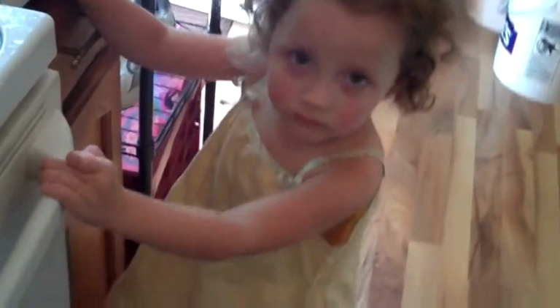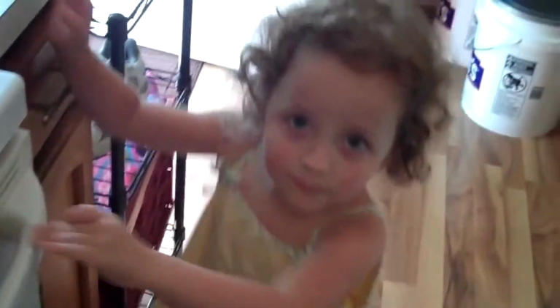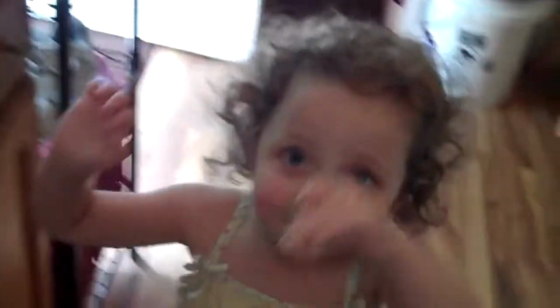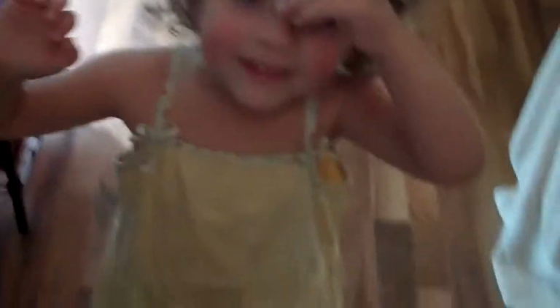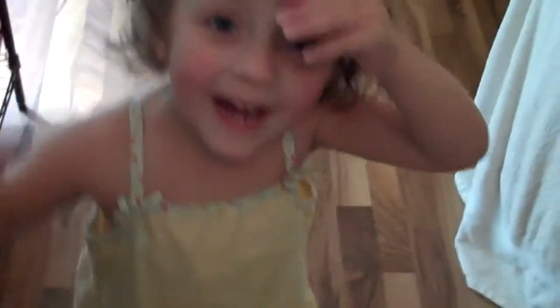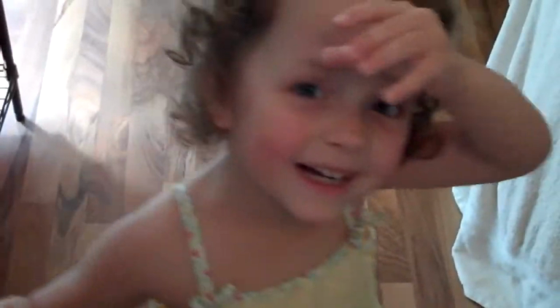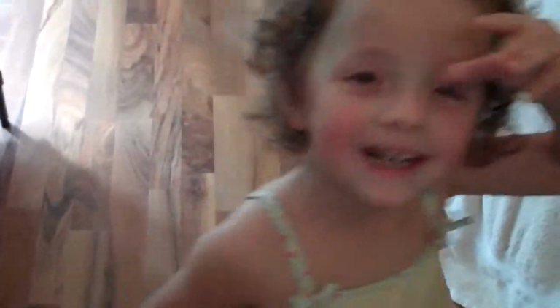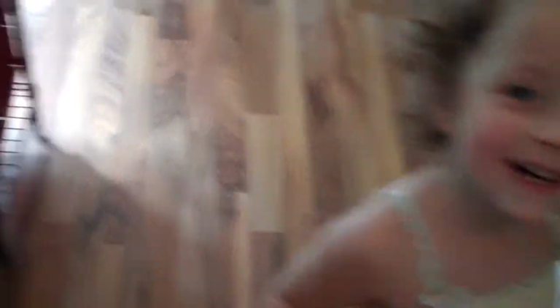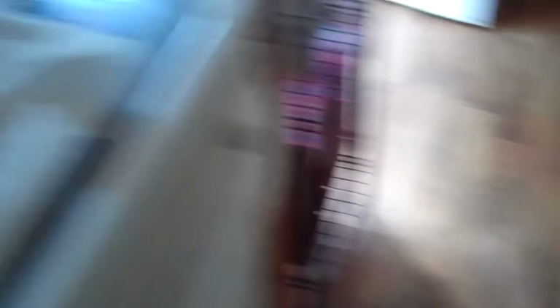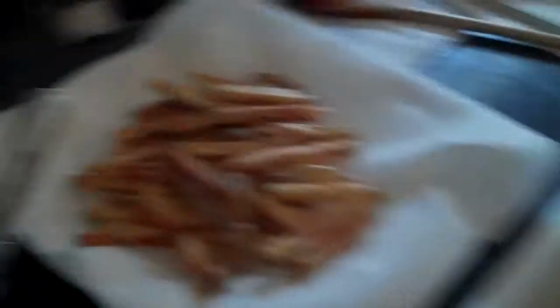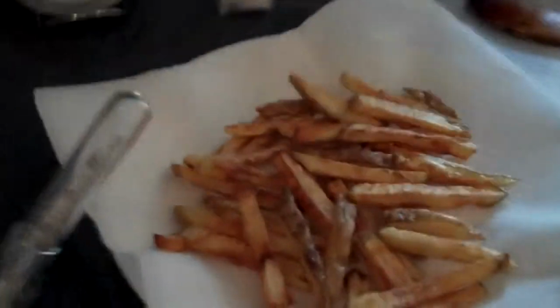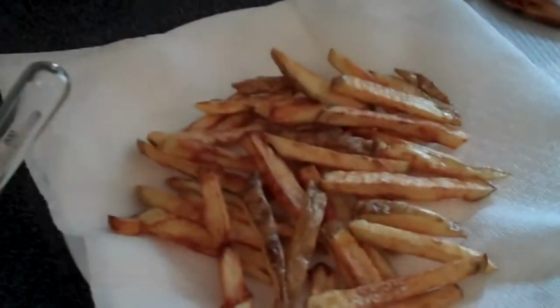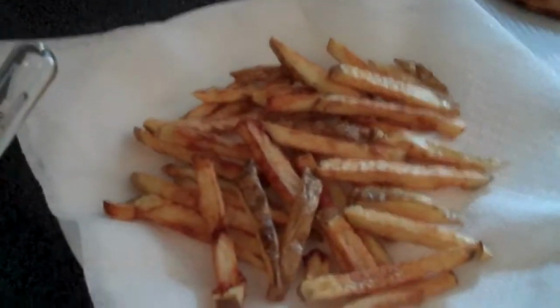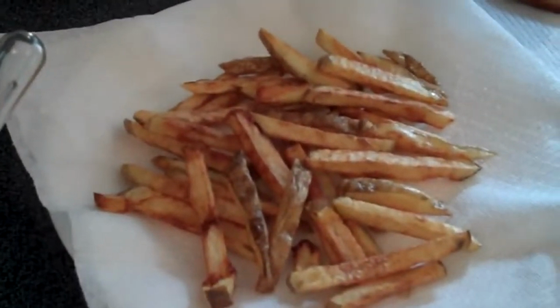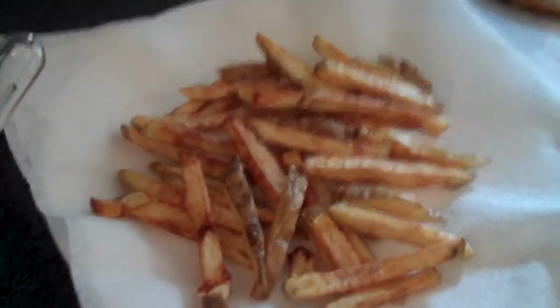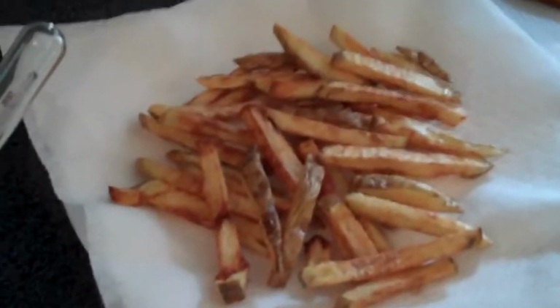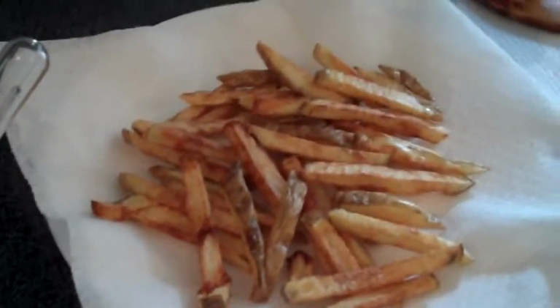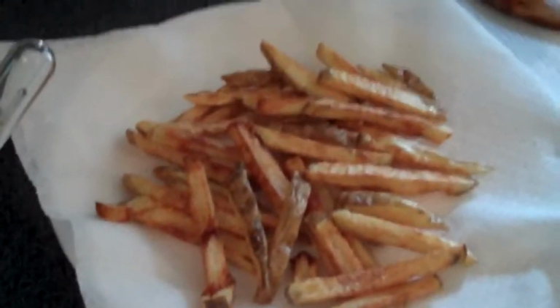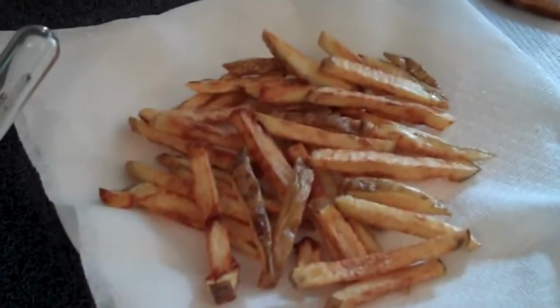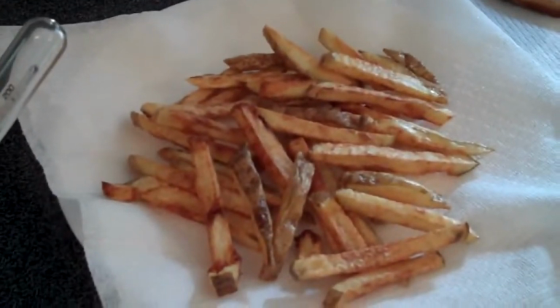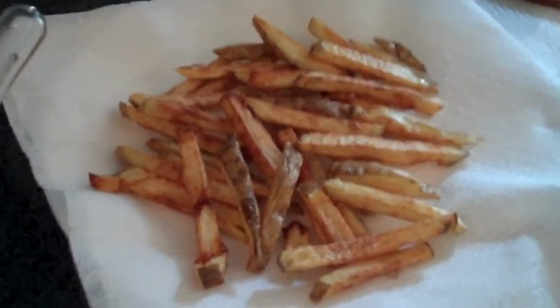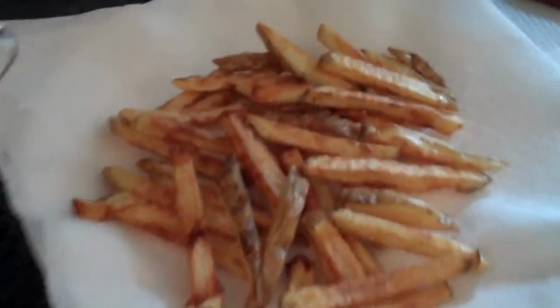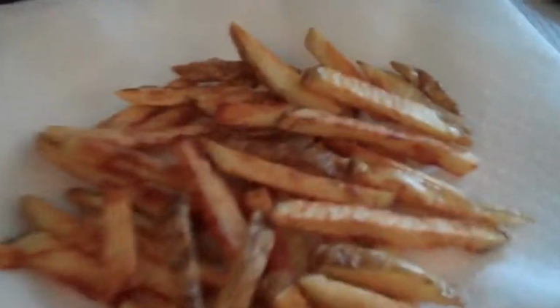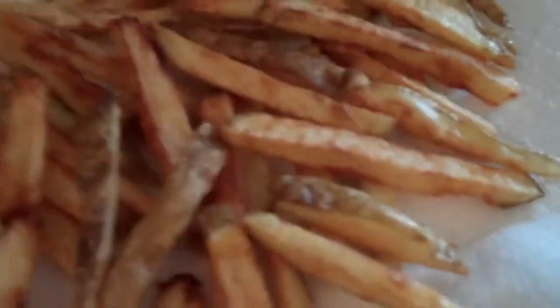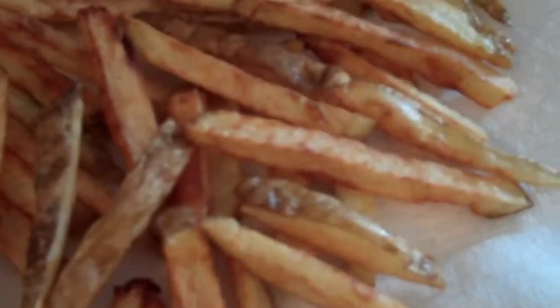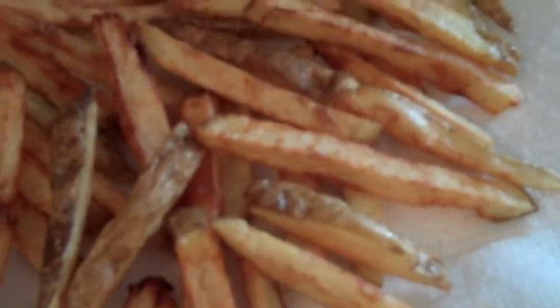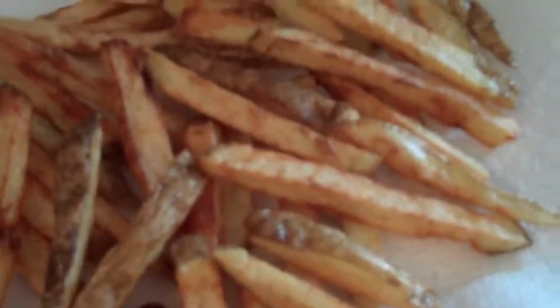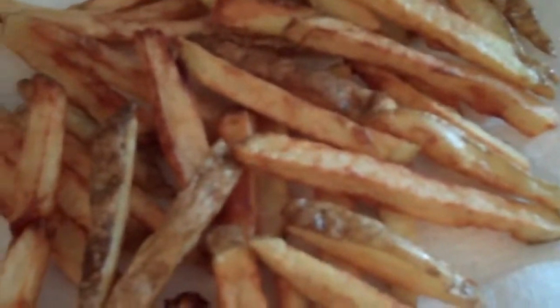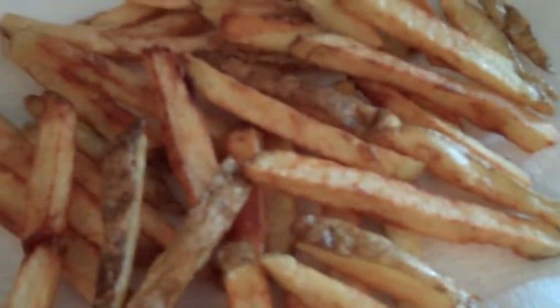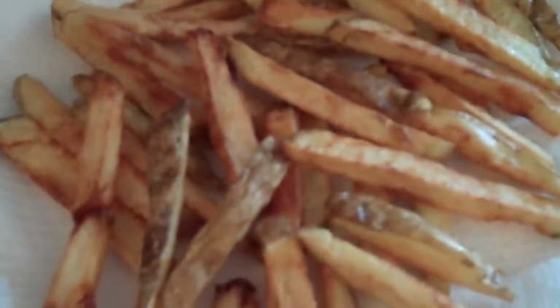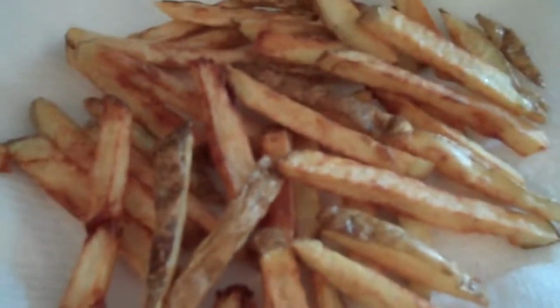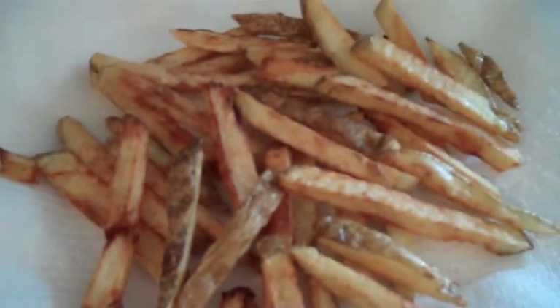Do you like french fries? Yeah, we do. Look at that — healthy fries with healthy salt.